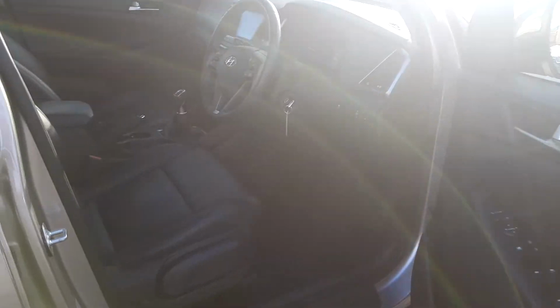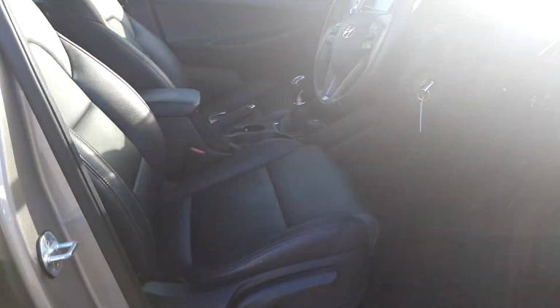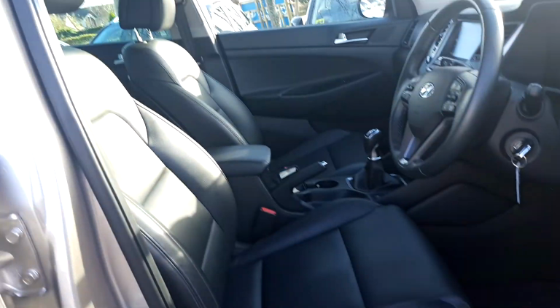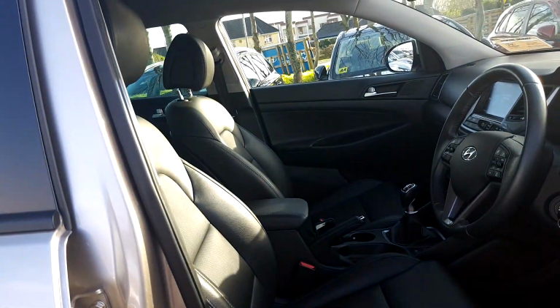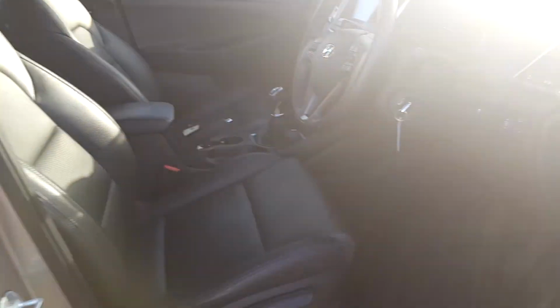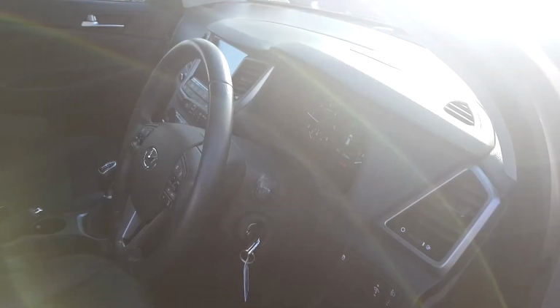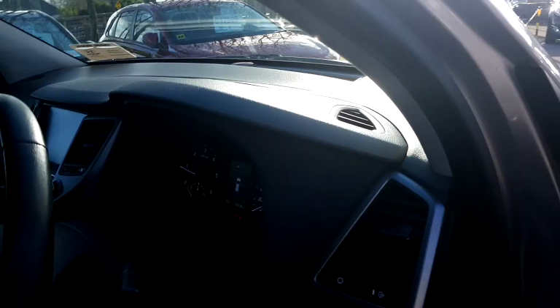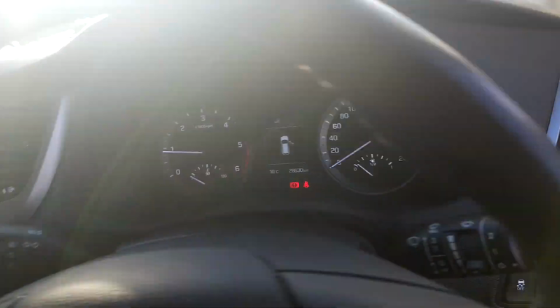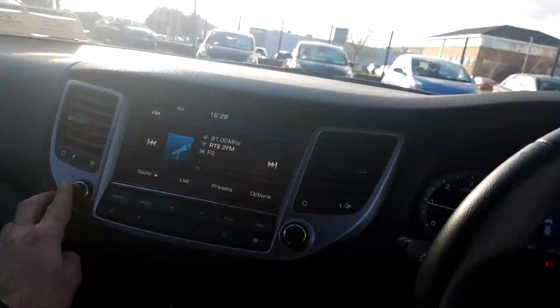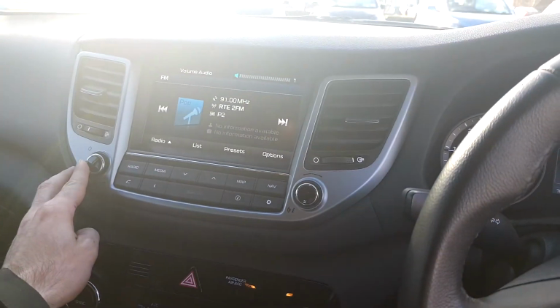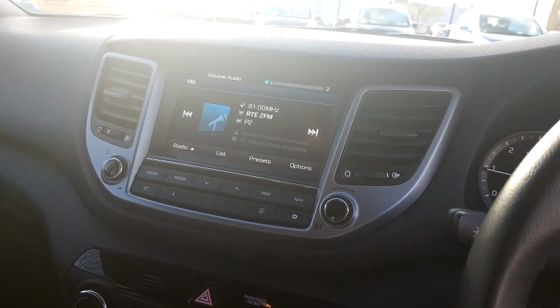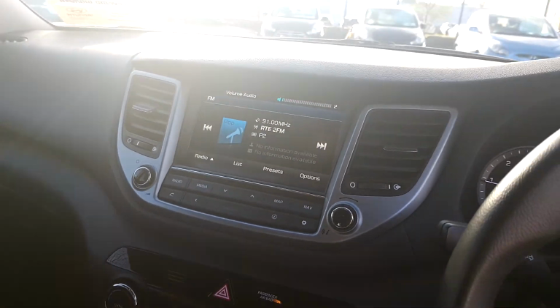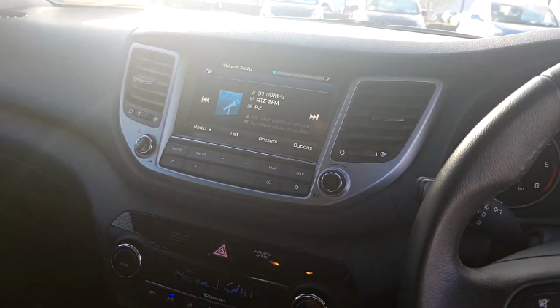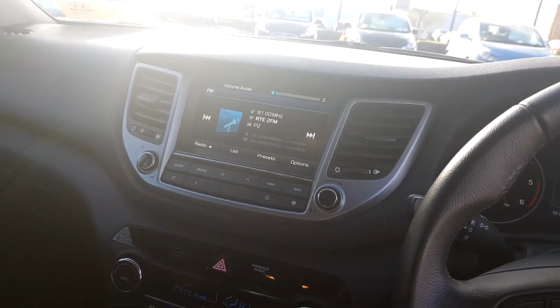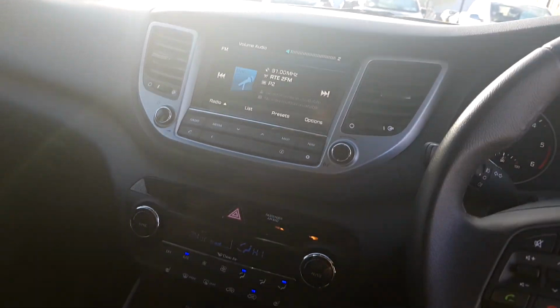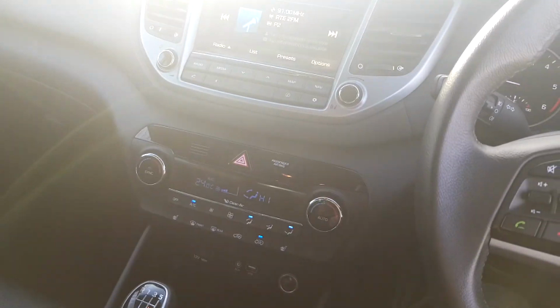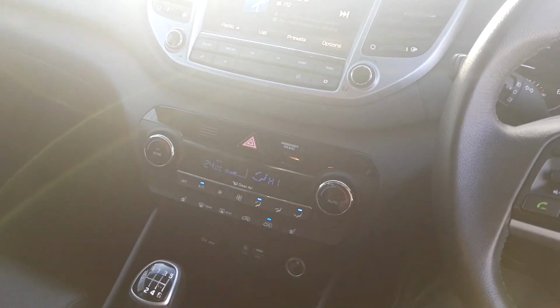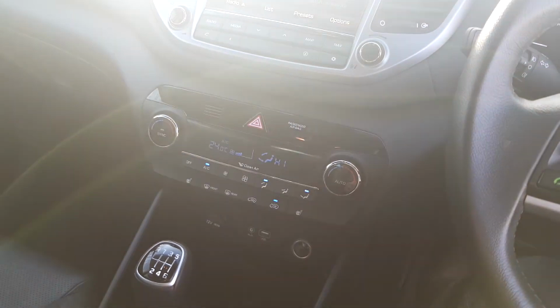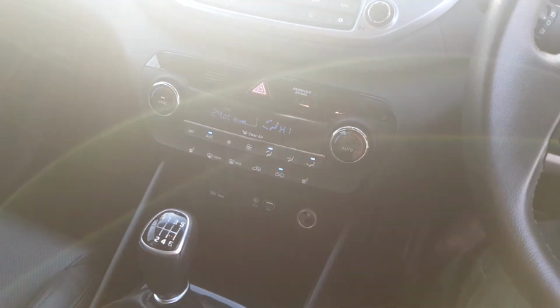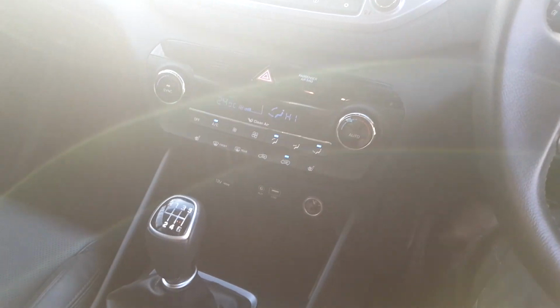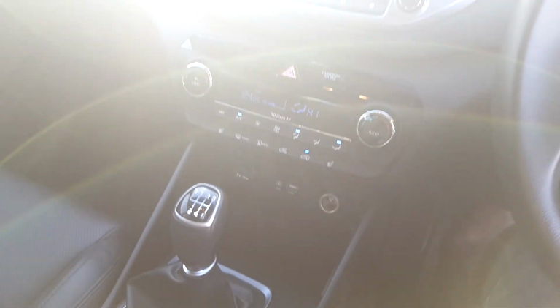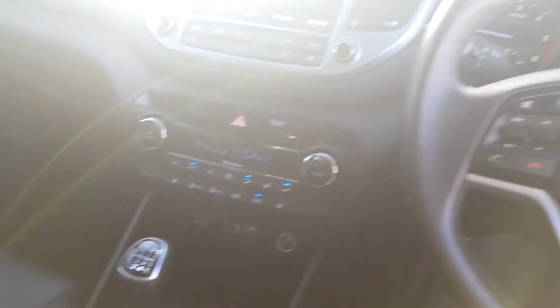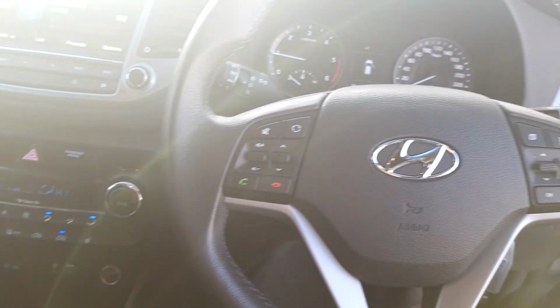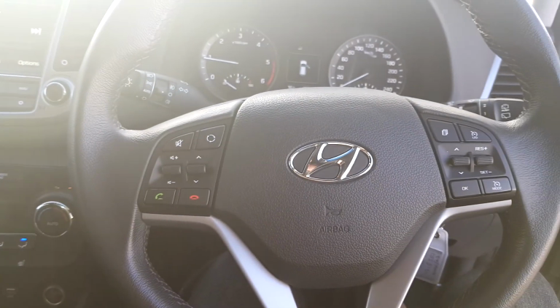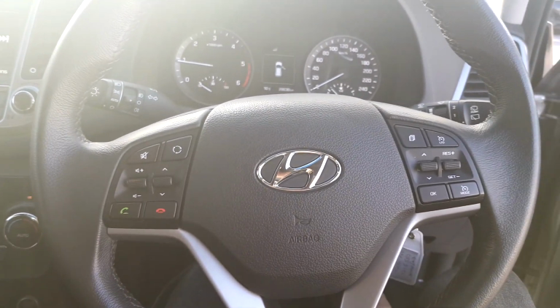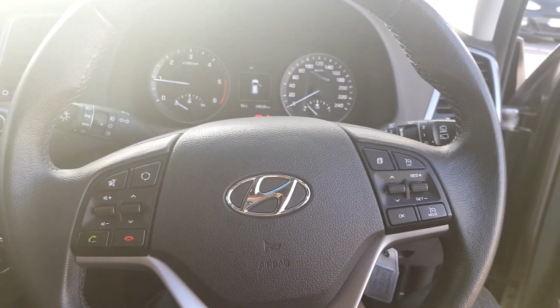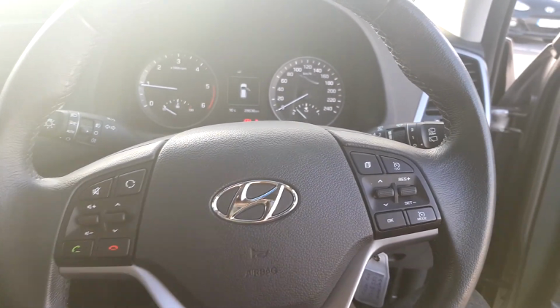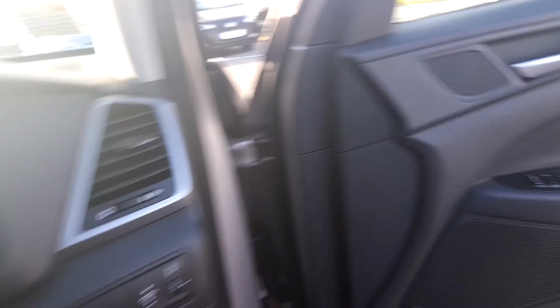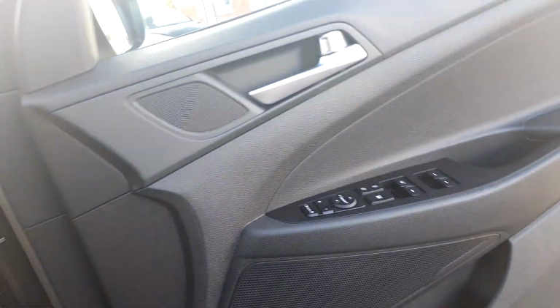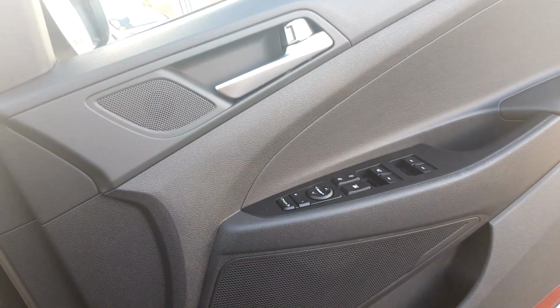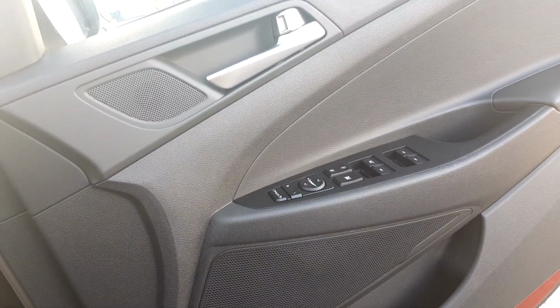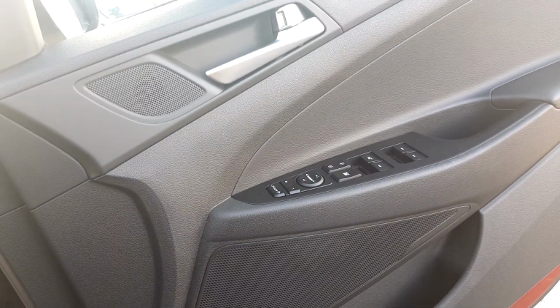Quick look into your beautiful leather interior. You've got your stereo here with Bluetooth connectivity, dual climate control, auxiliary USB input, multifunctional steering wheel with cruise control, and all electric windows and folding mirrors.